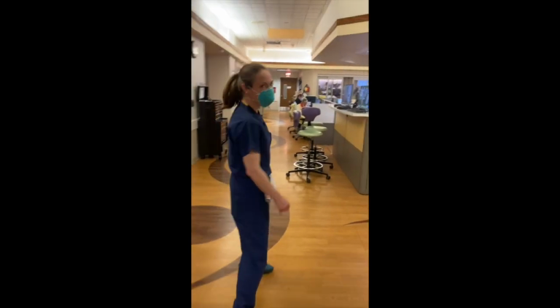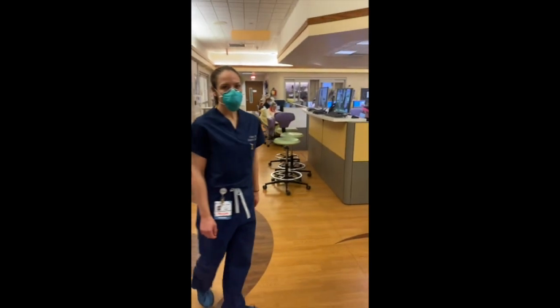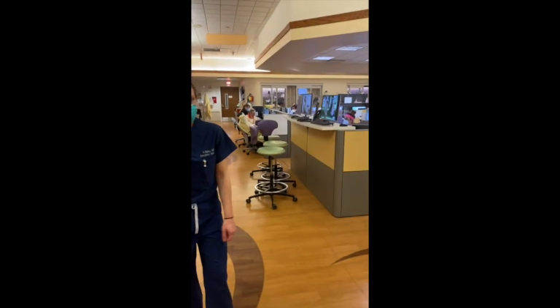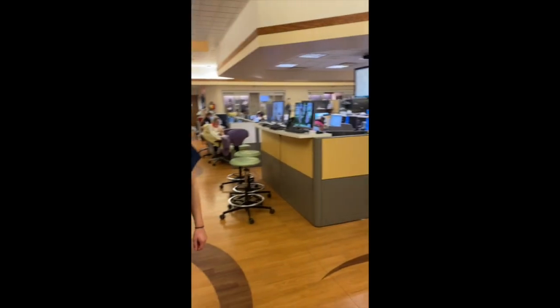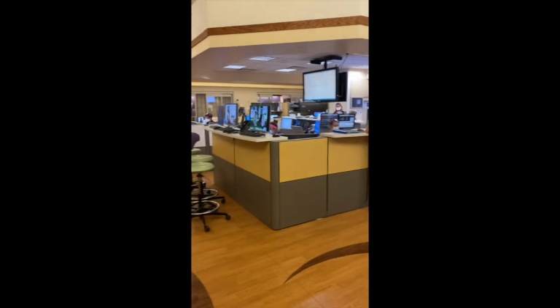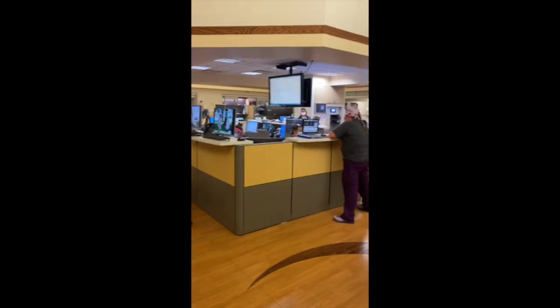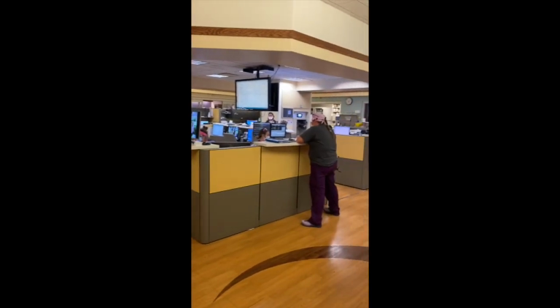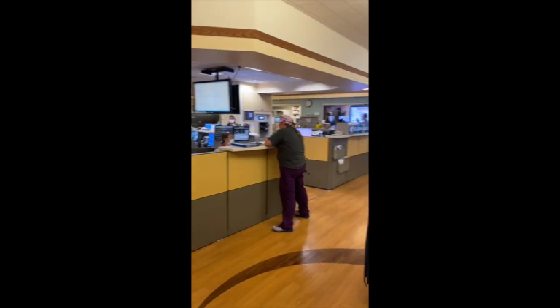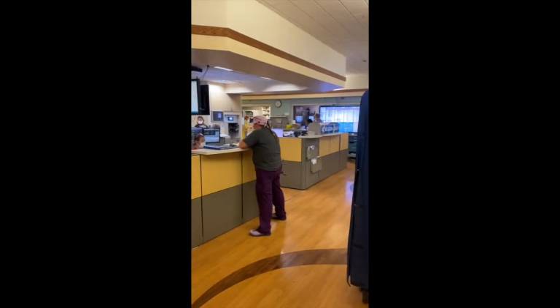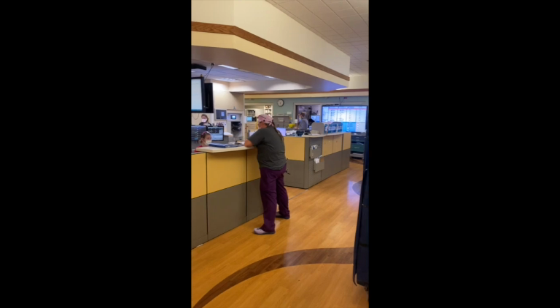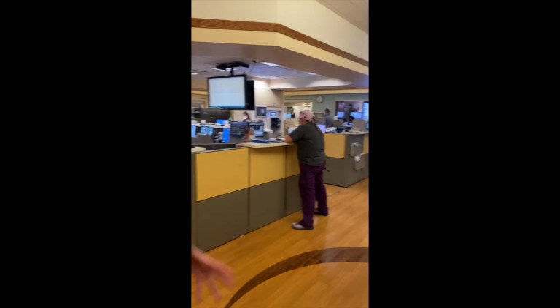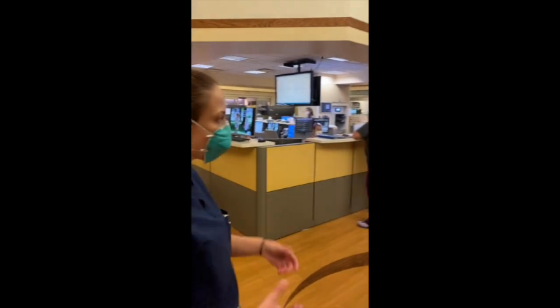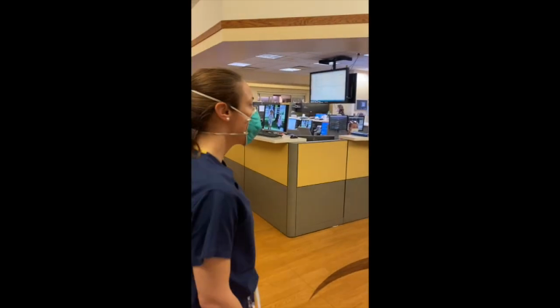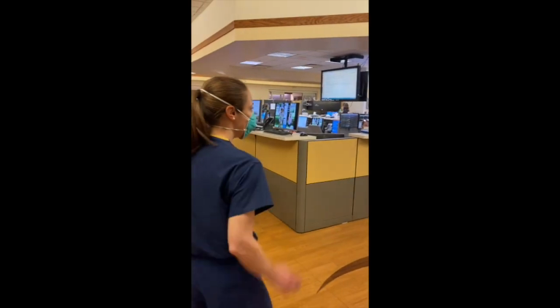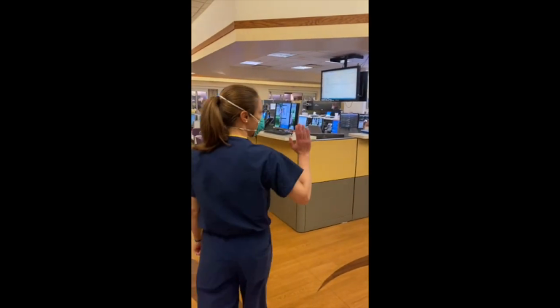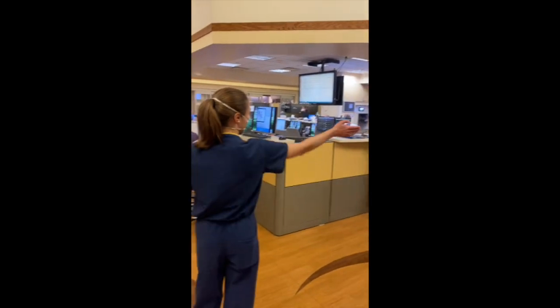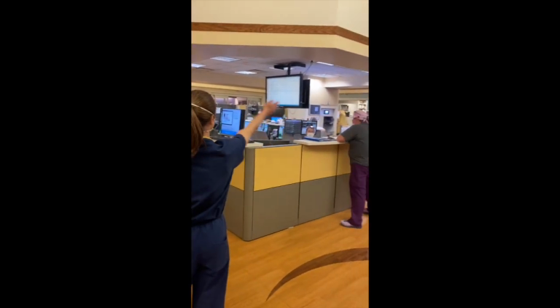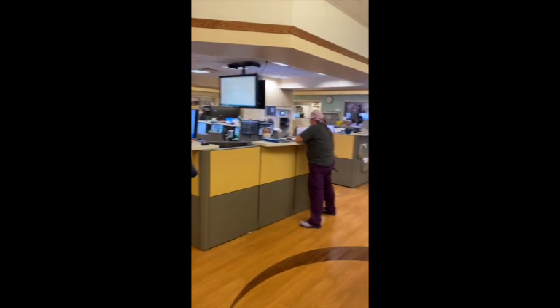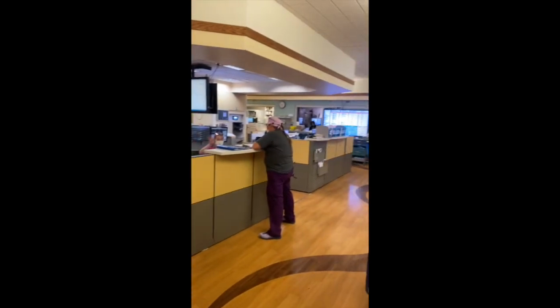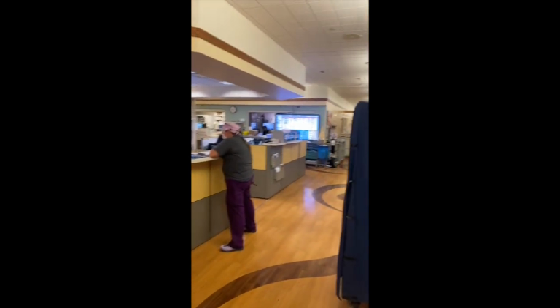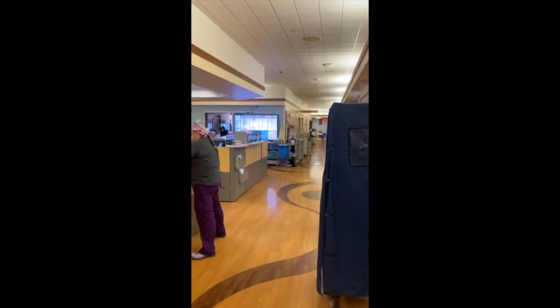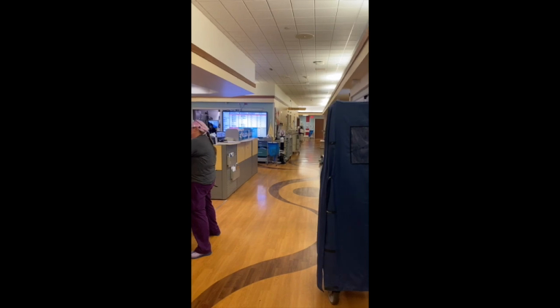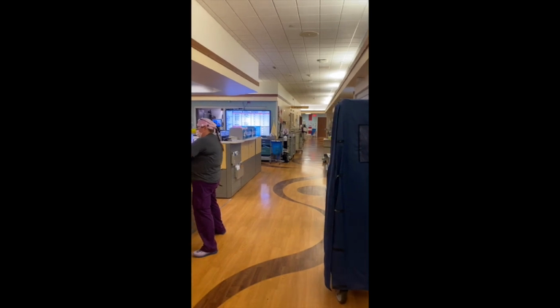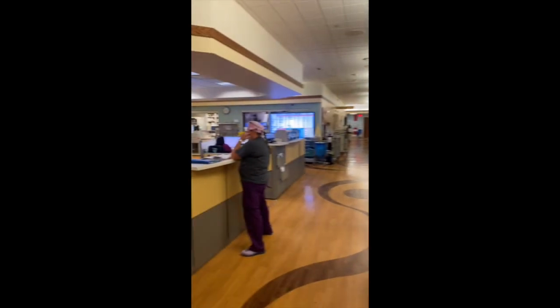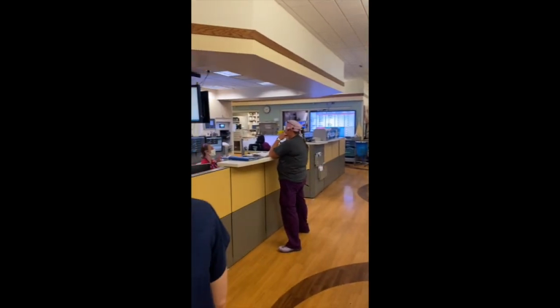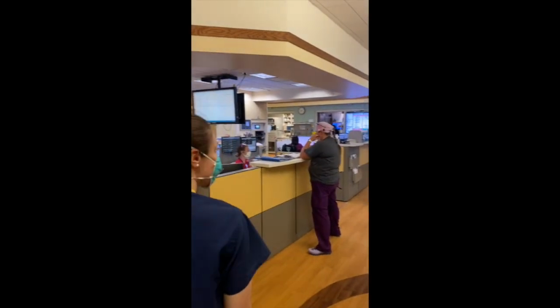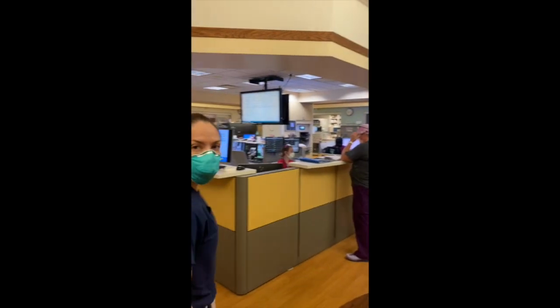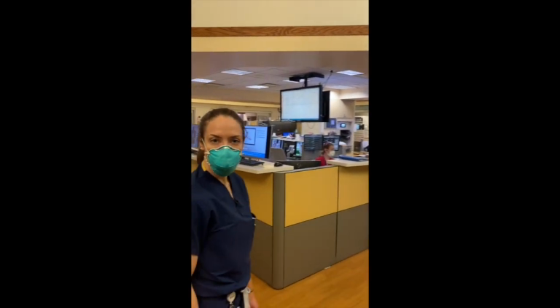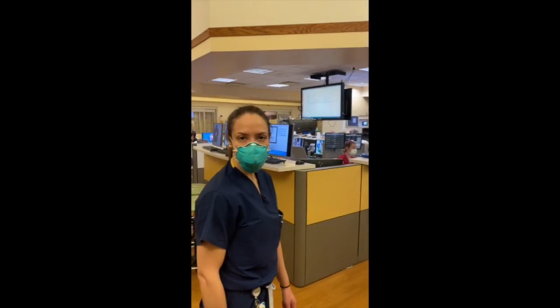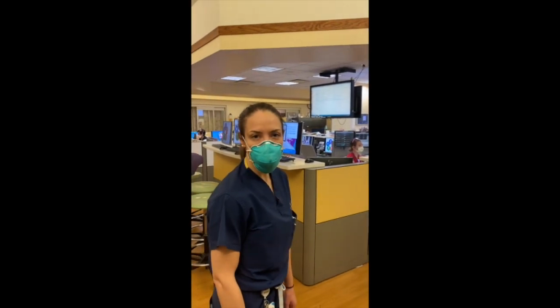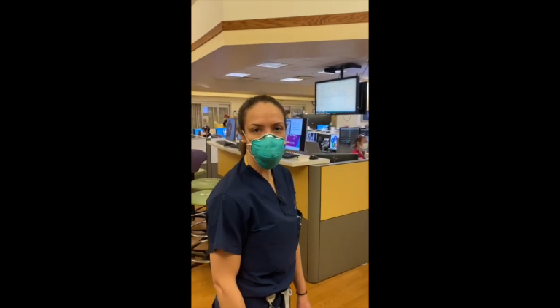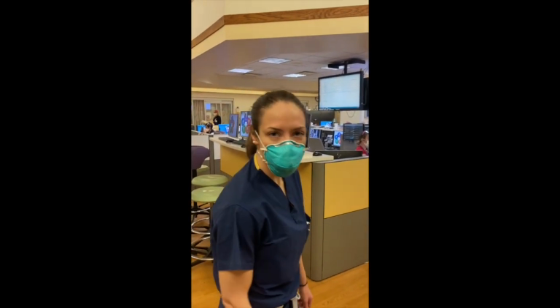And here we are, walking into the emergency department. Our emergency department is set up like a square. You can actually do a circuit around the department. So let's take you down the hall and show you what we've got.